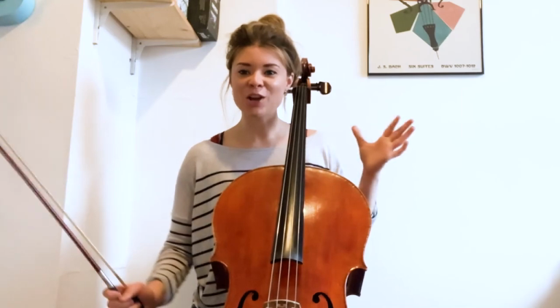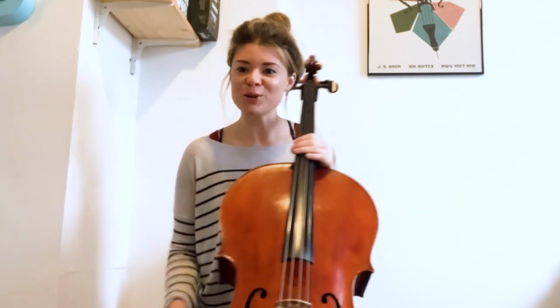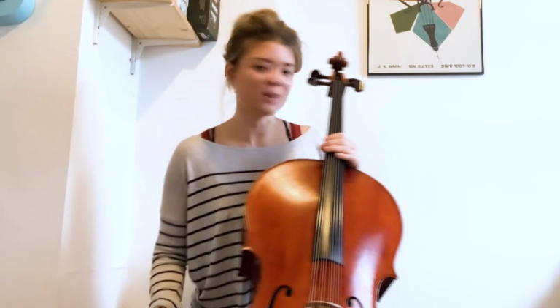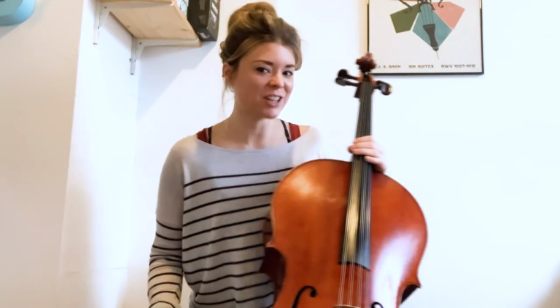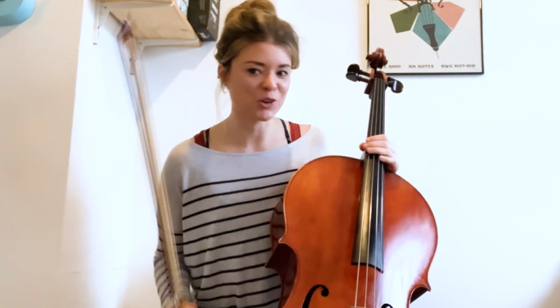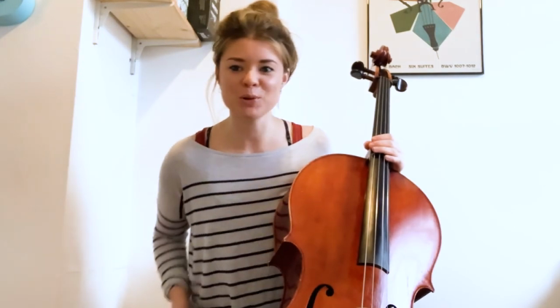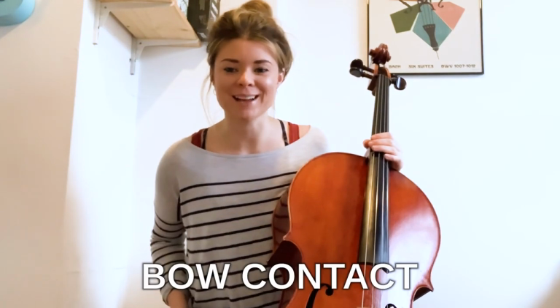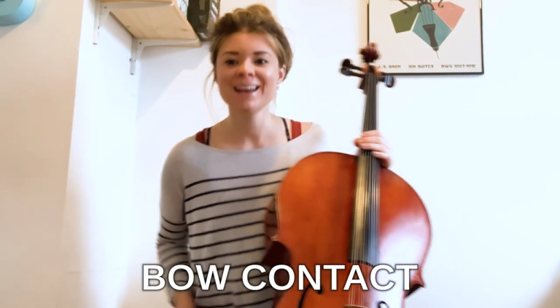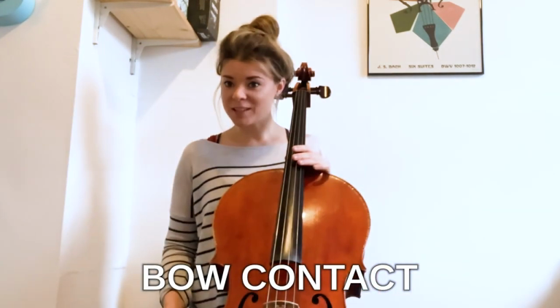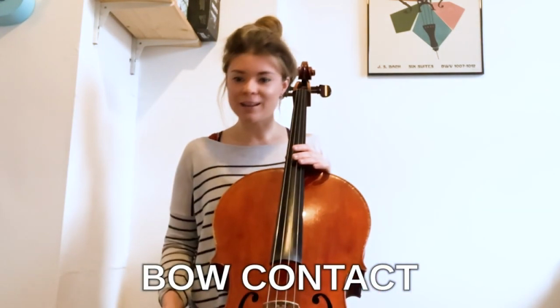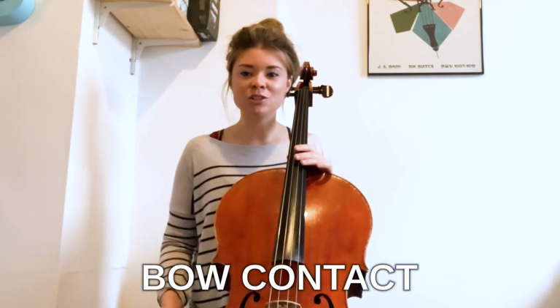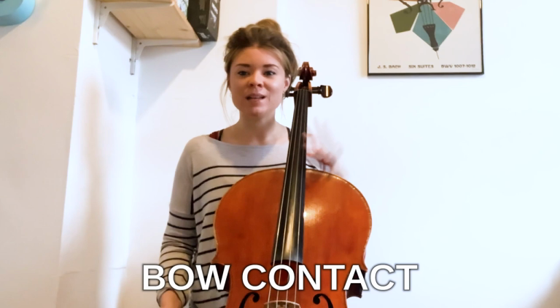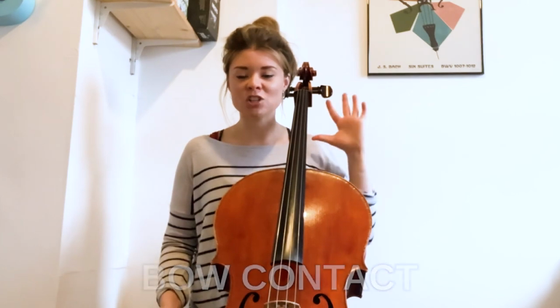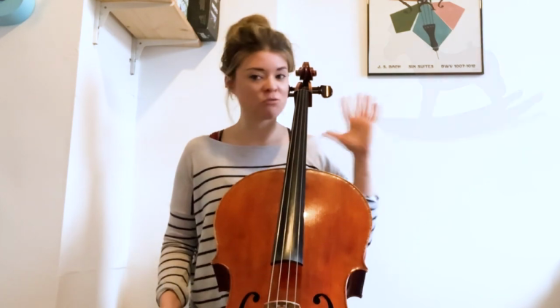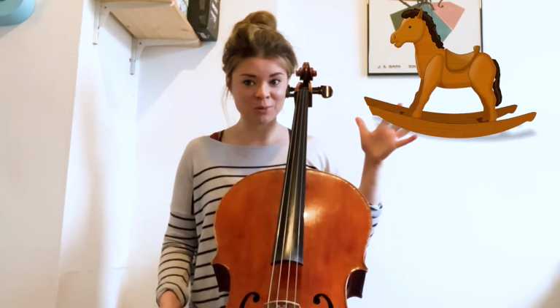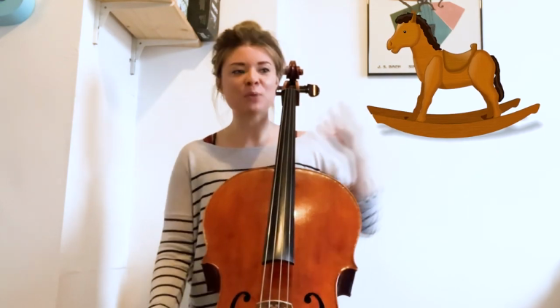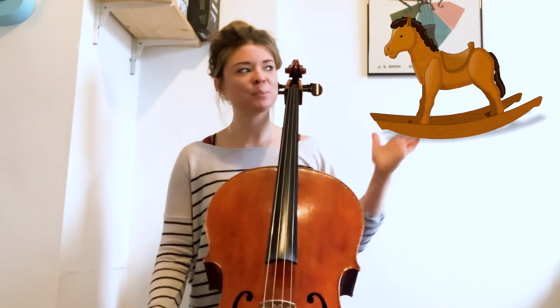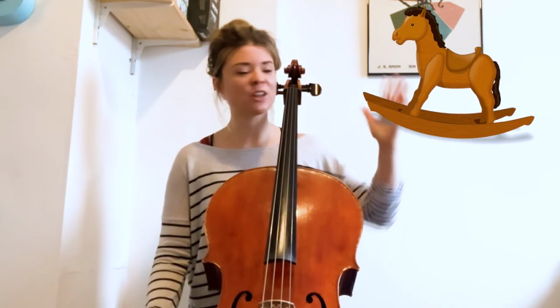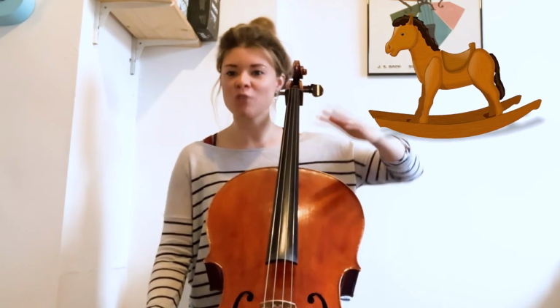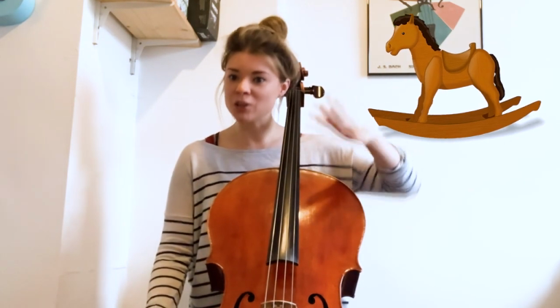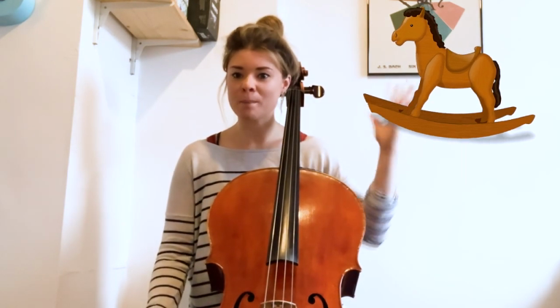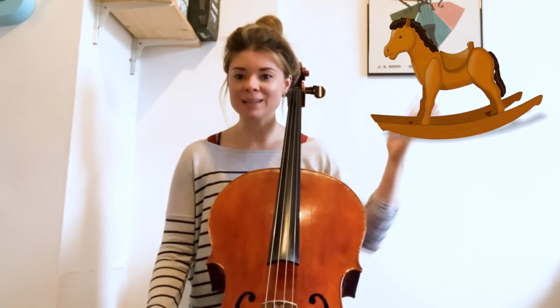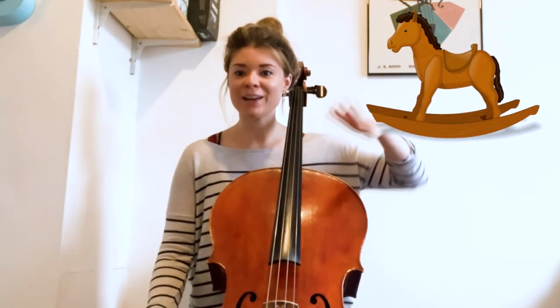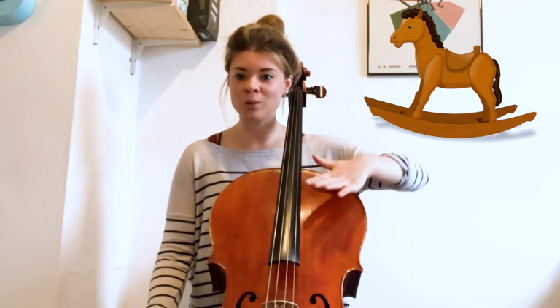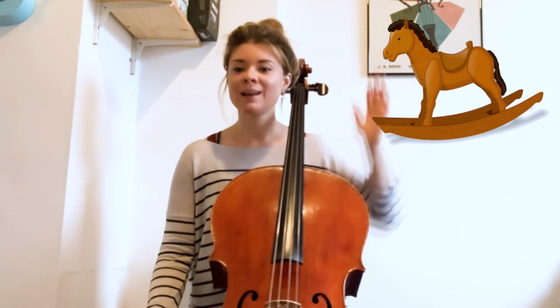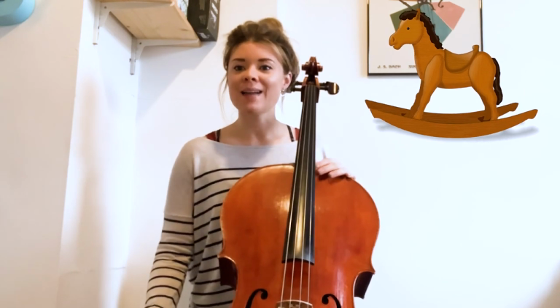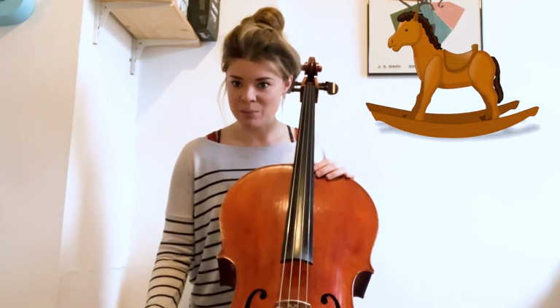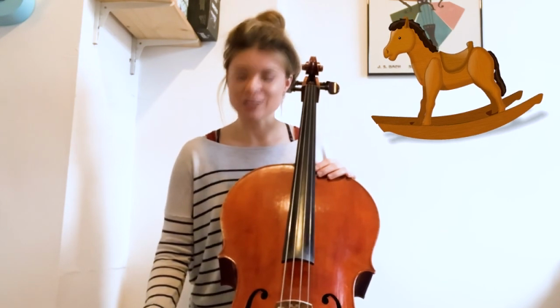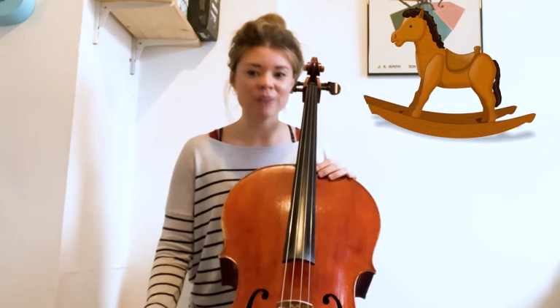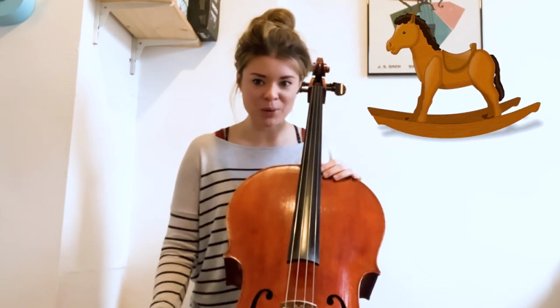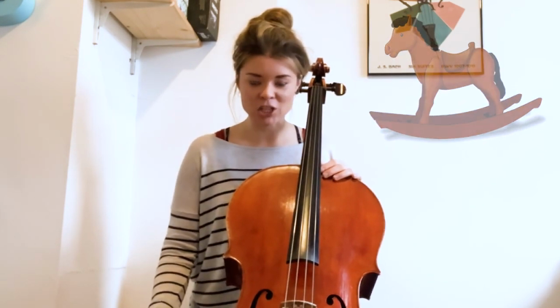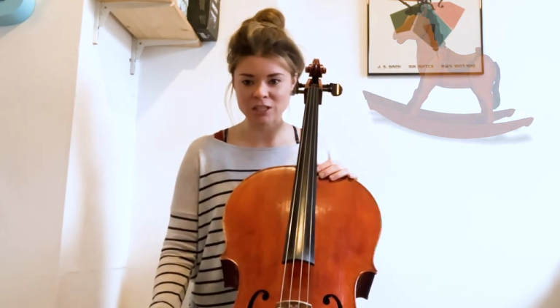Hello and welcome to my daily challenge on bow contact. The first thing I'd like you to do is picture a rocking horse. I want you to picture that rocking motion going back and forwards — that image is going to really help us with our challenge today.